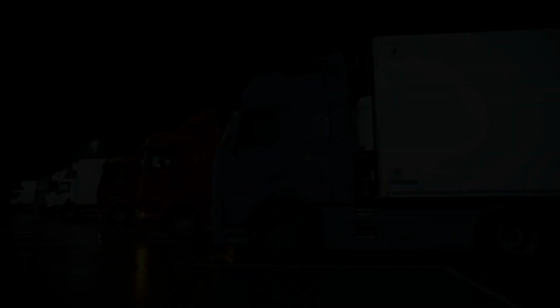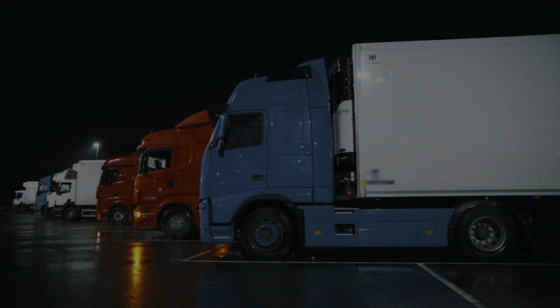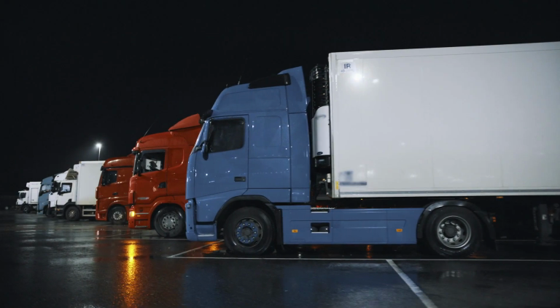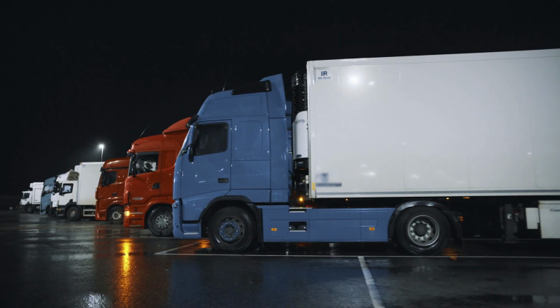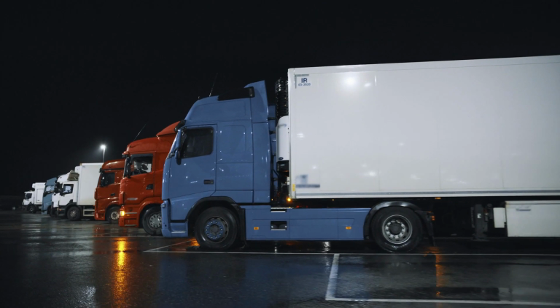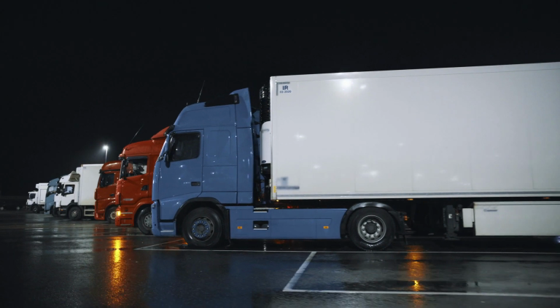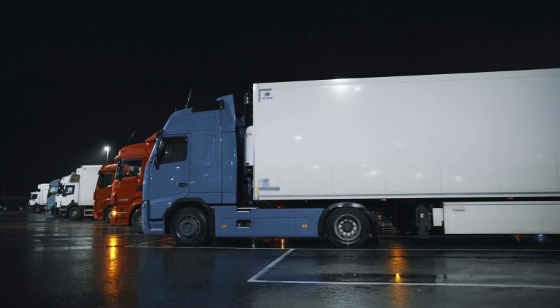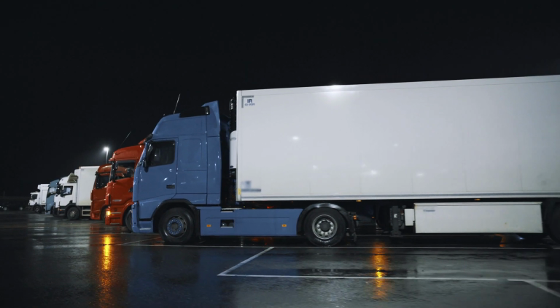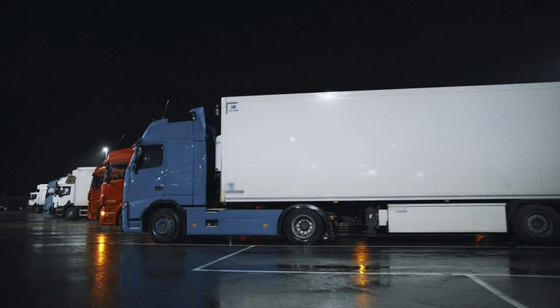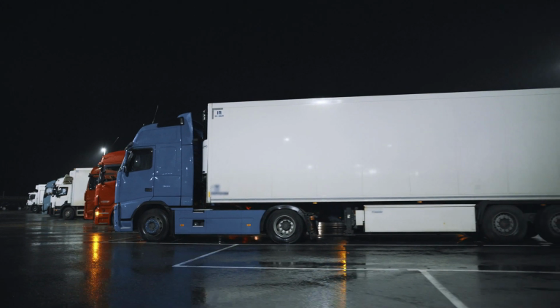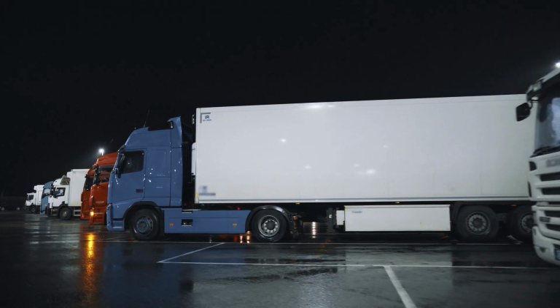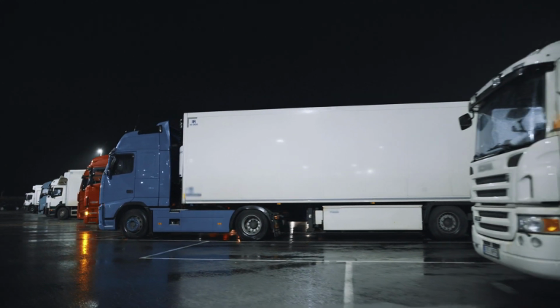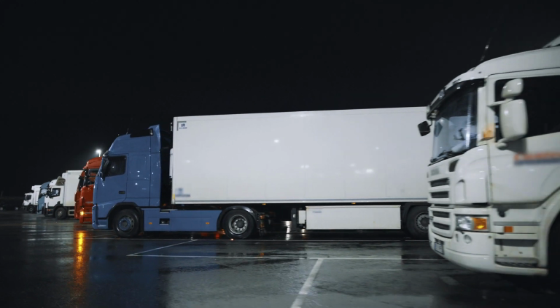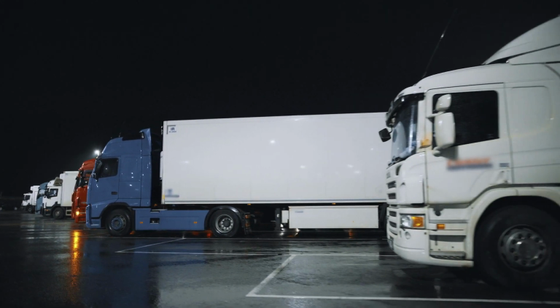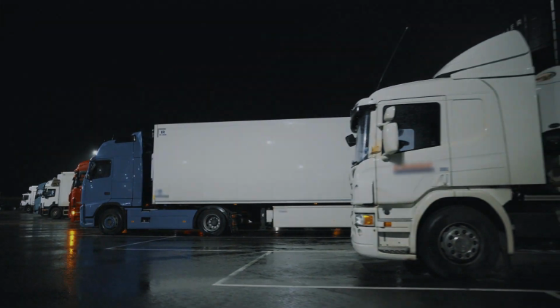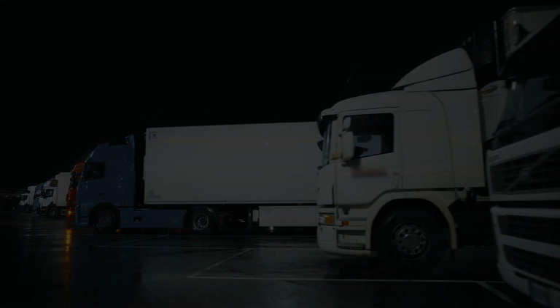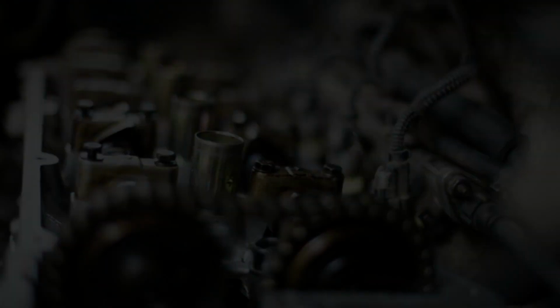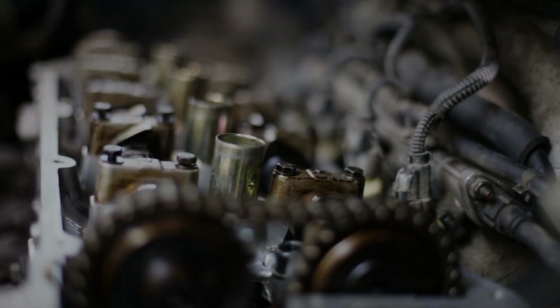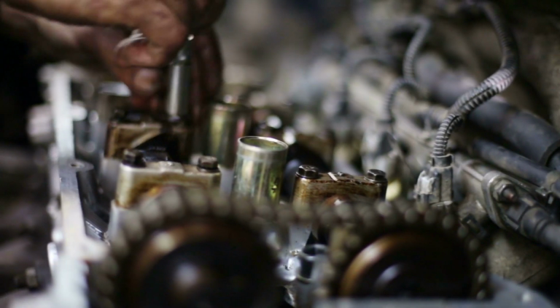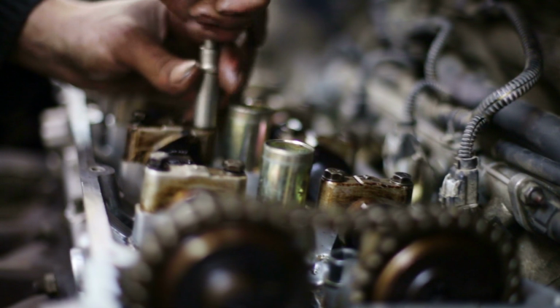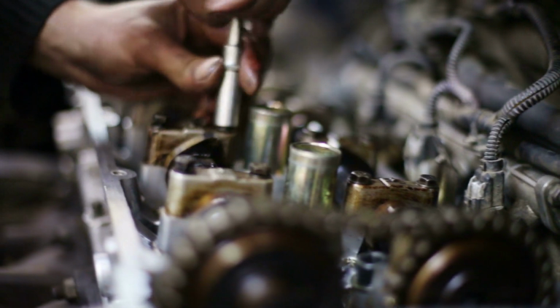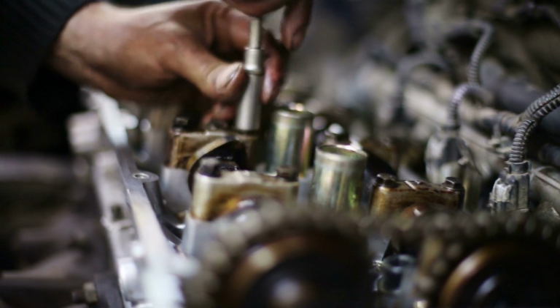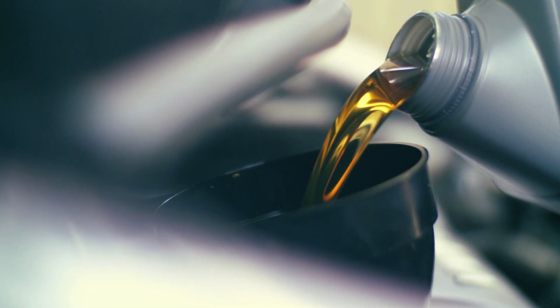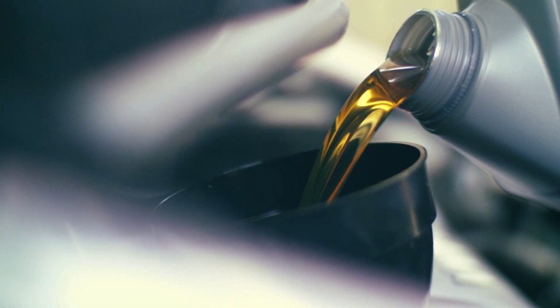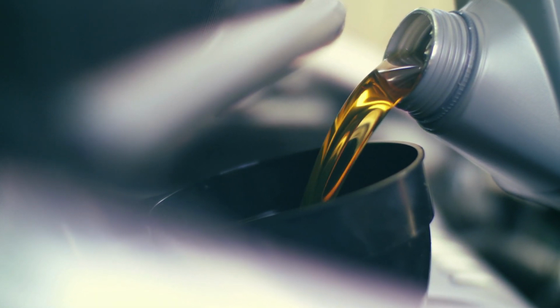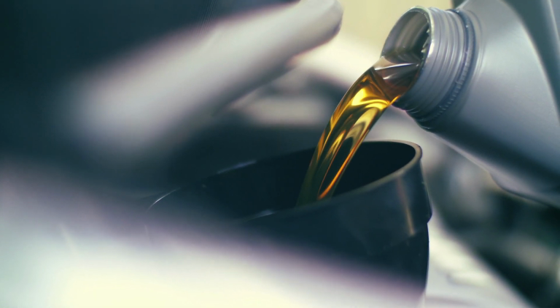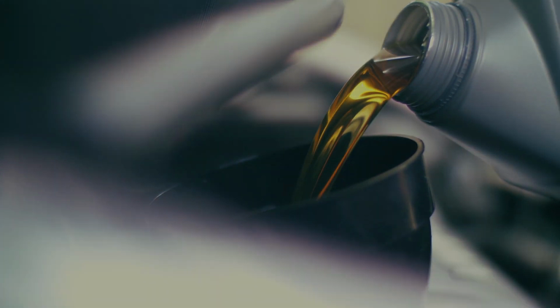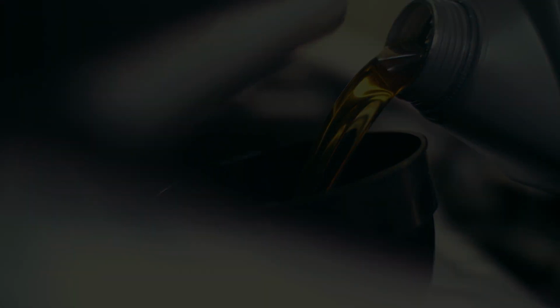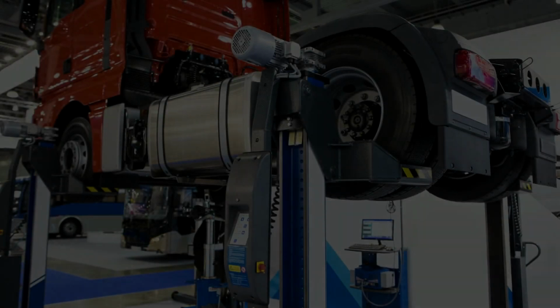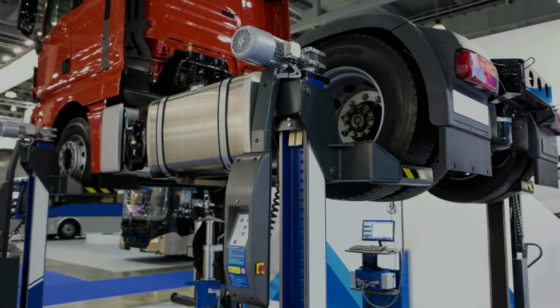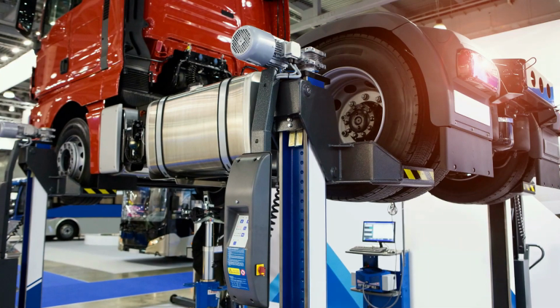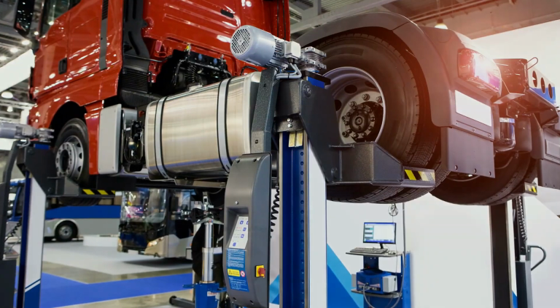With our fleet management software, we can manage your vehicle fleet and equipment to control your inventory needs for them. Gemfleet will streamline the scheduling and services due for regular maintenance and the cost of parts and labor time used to maintain them.